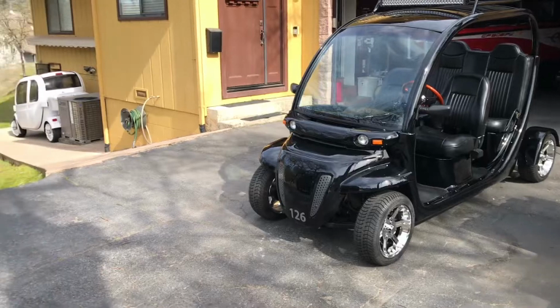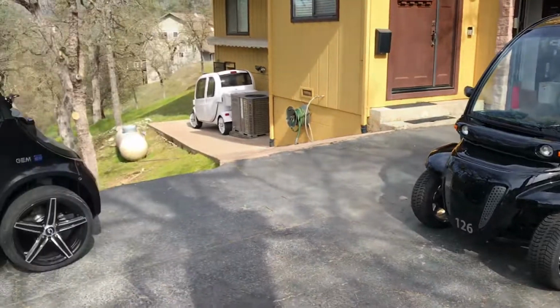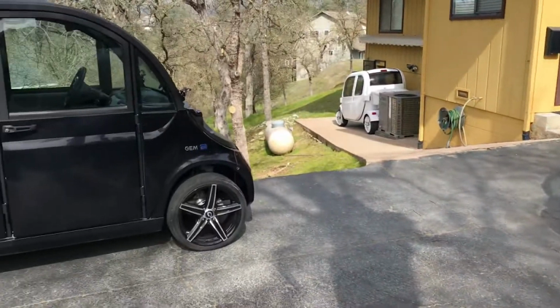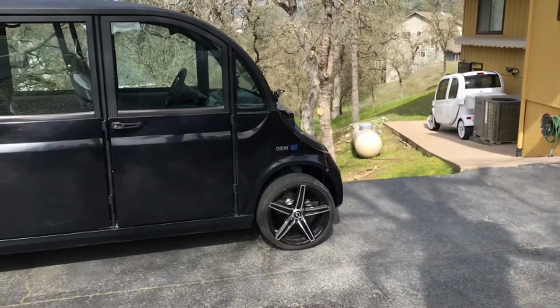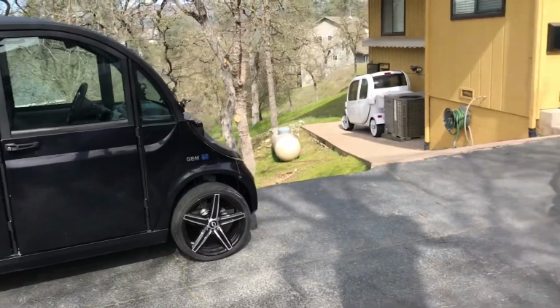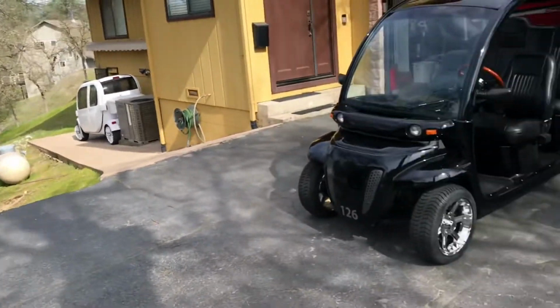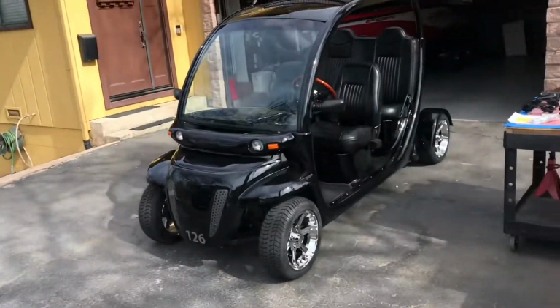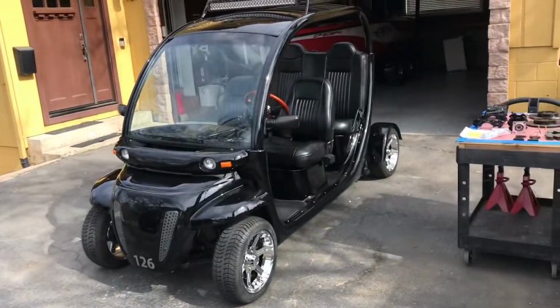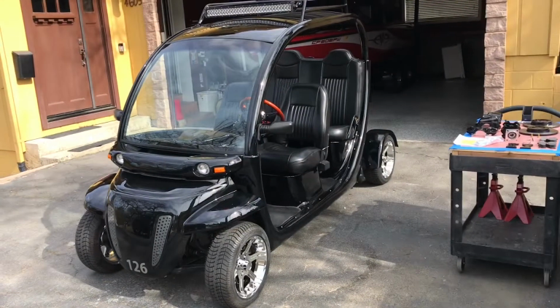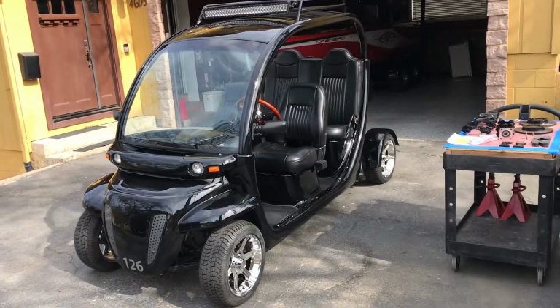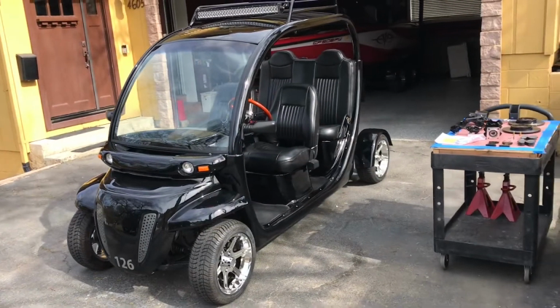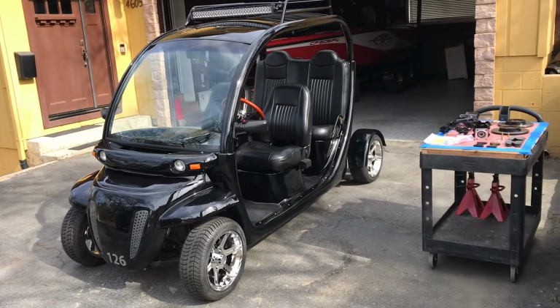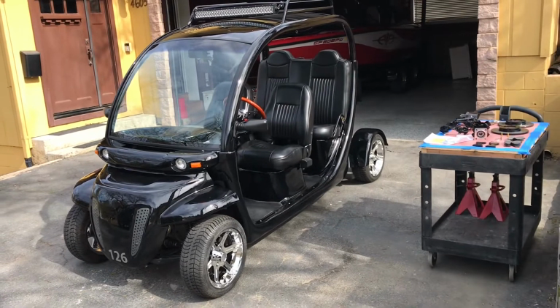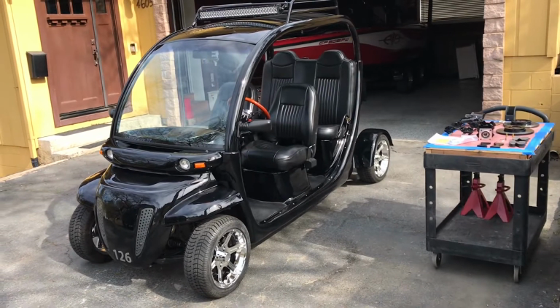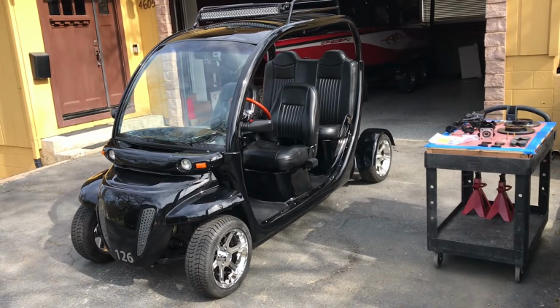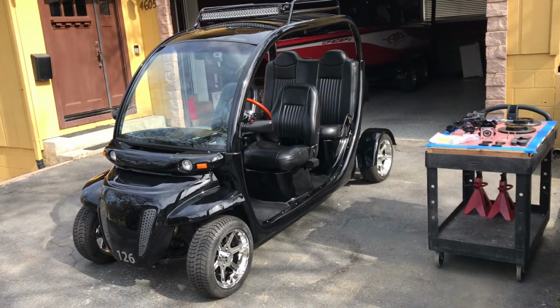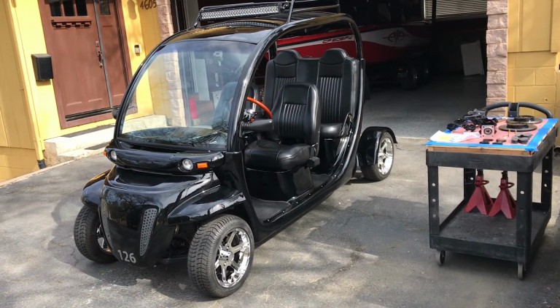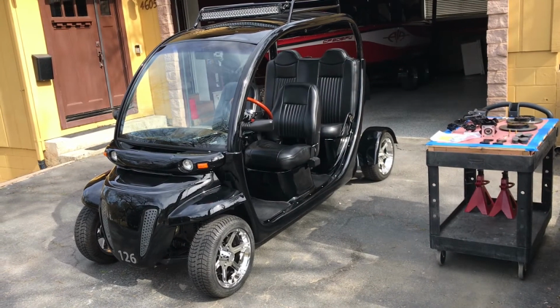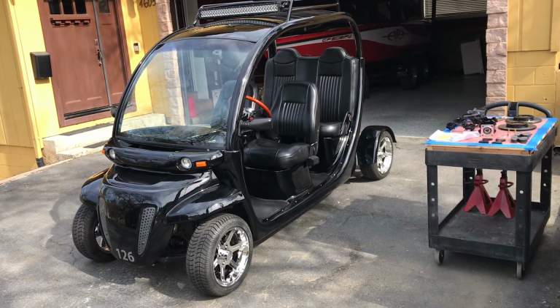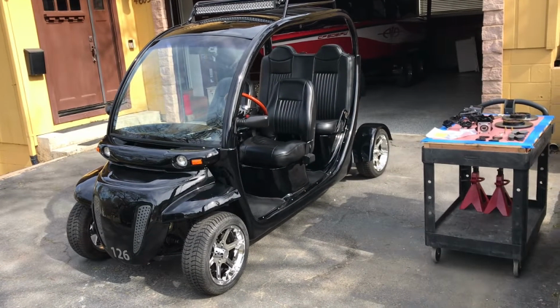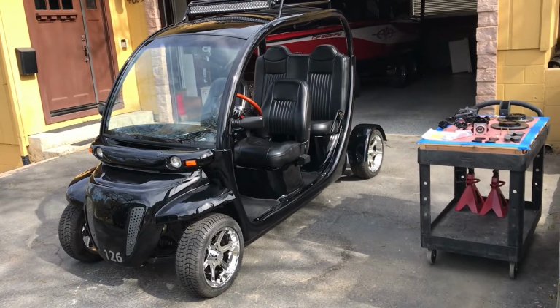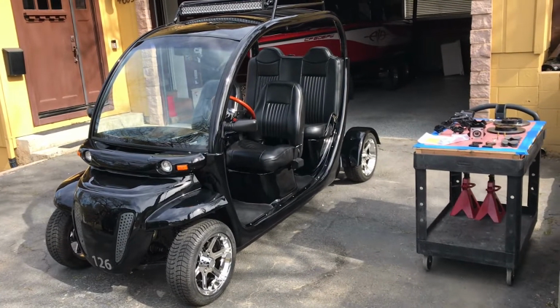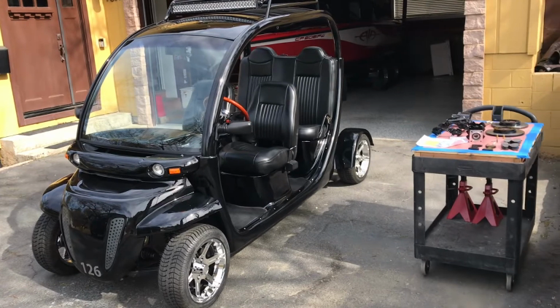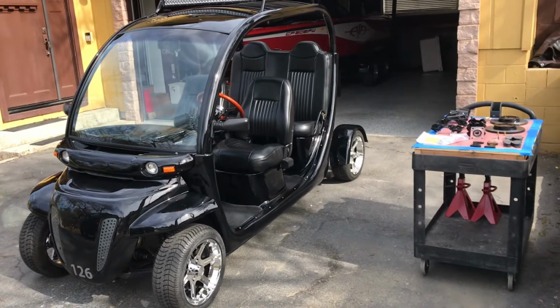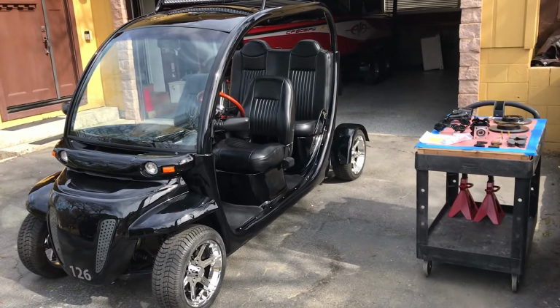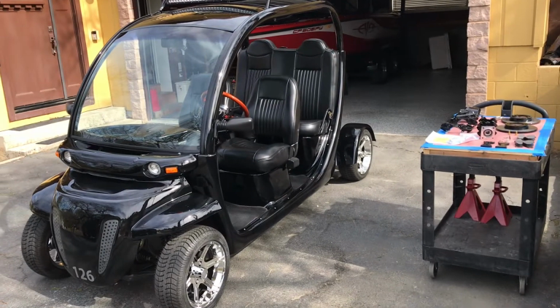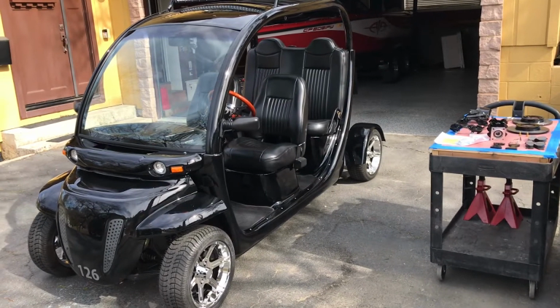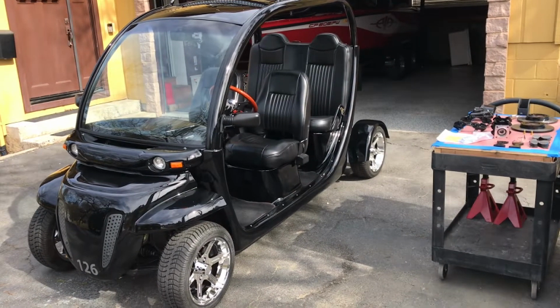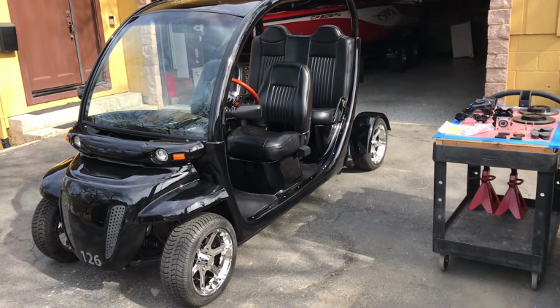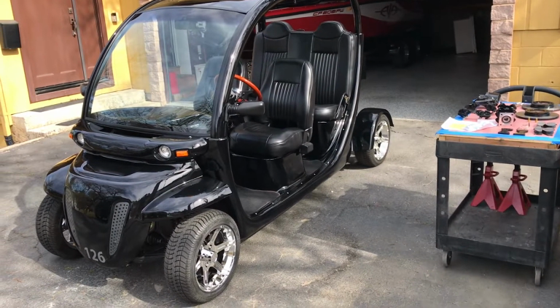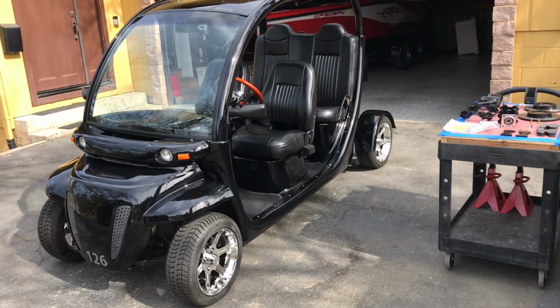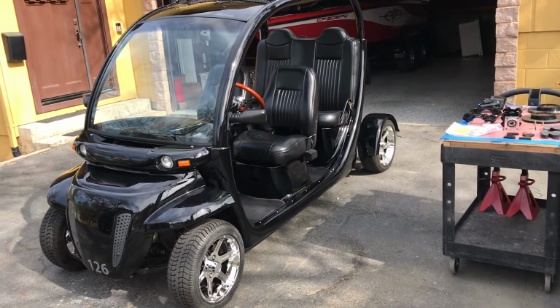Welcome to GEM Car Central. Today's project is going to be the installation of an NEV Accessories disc brake conversion on Harold's 1999 GEM E825.